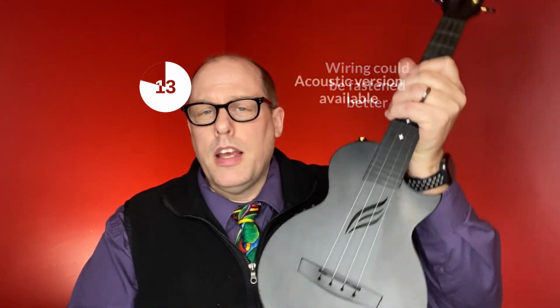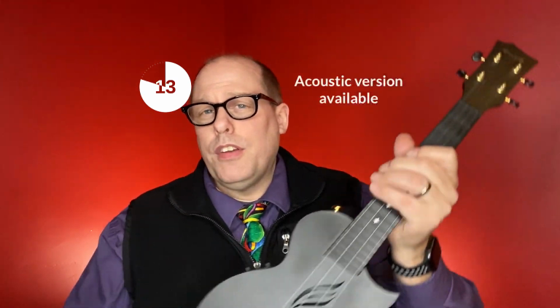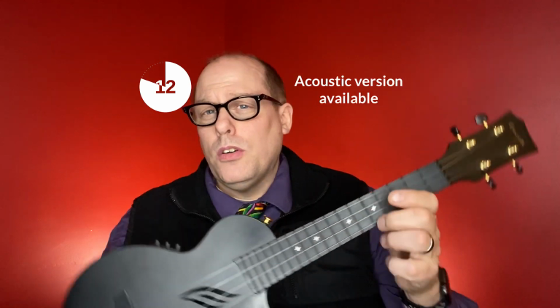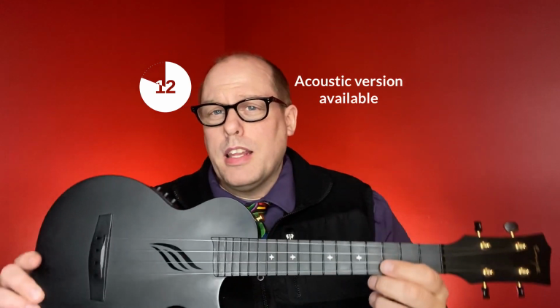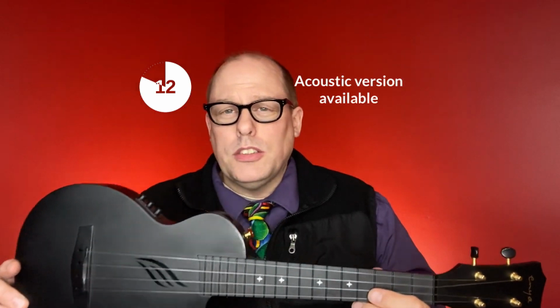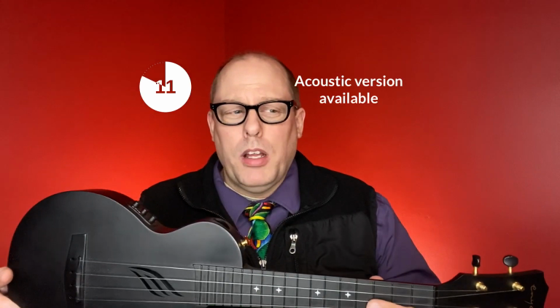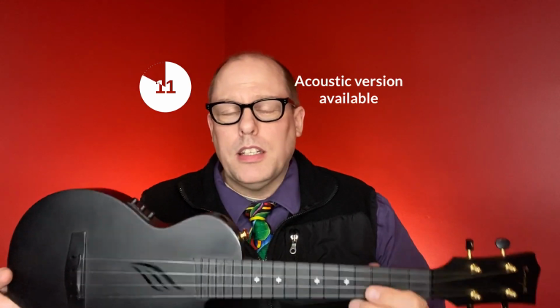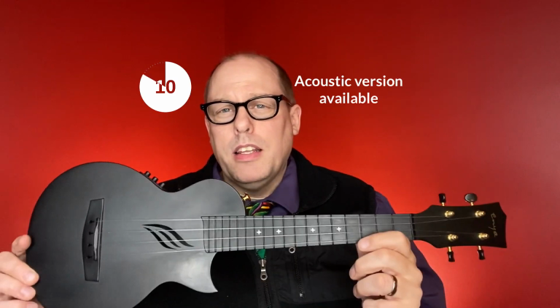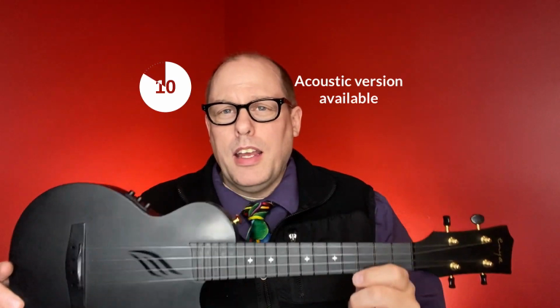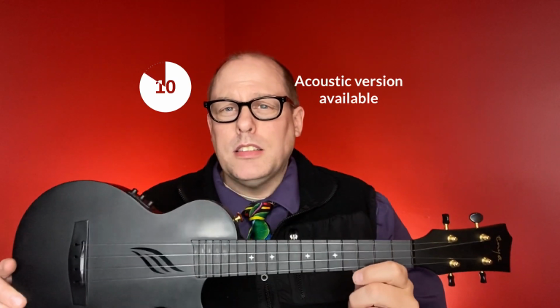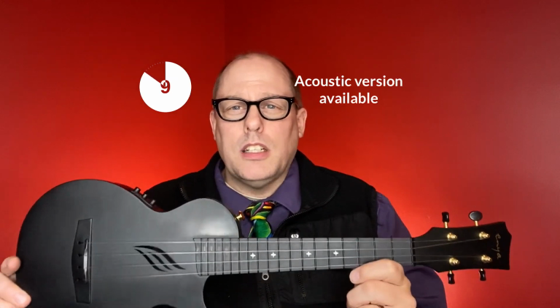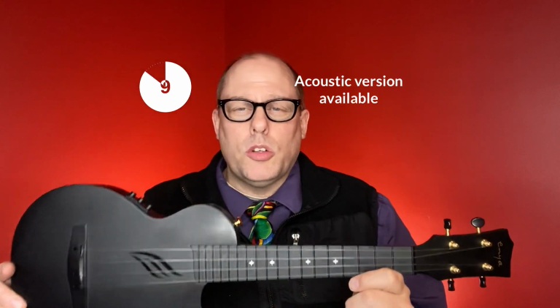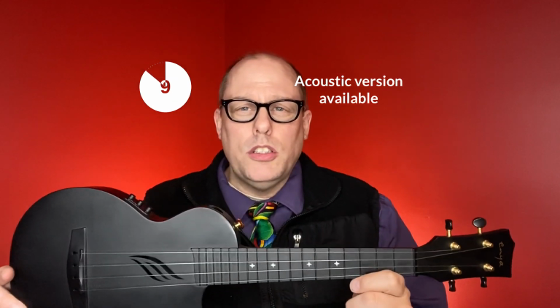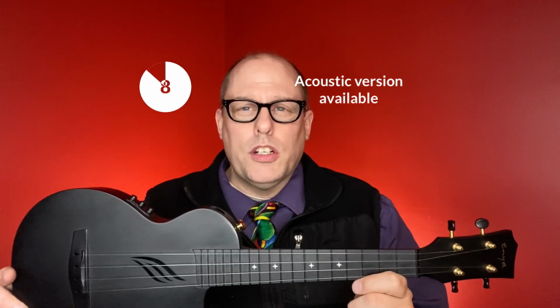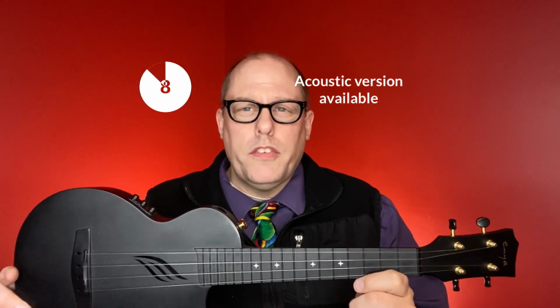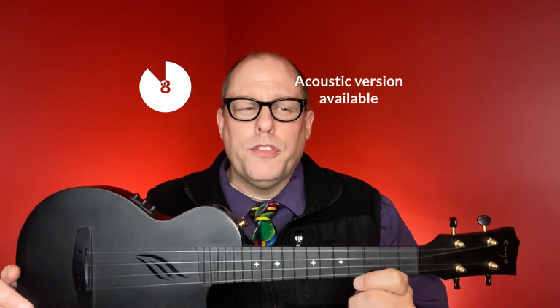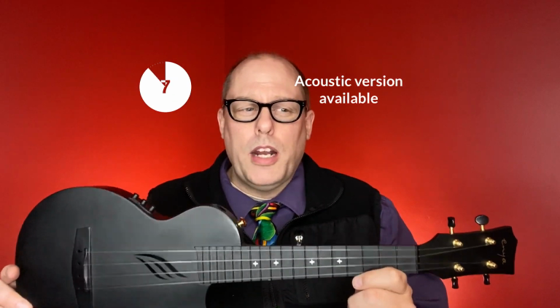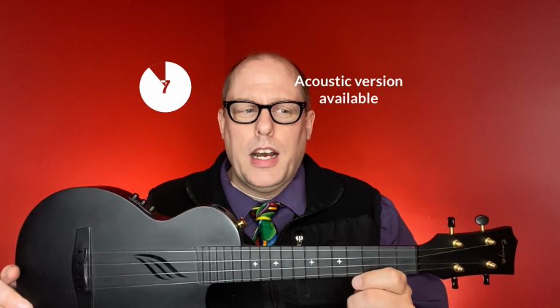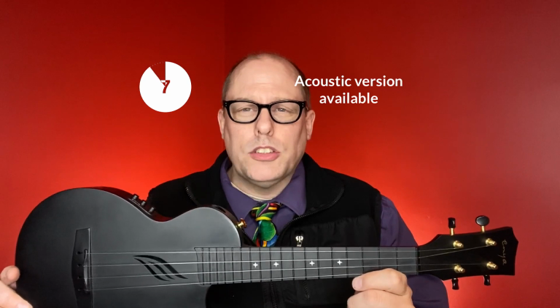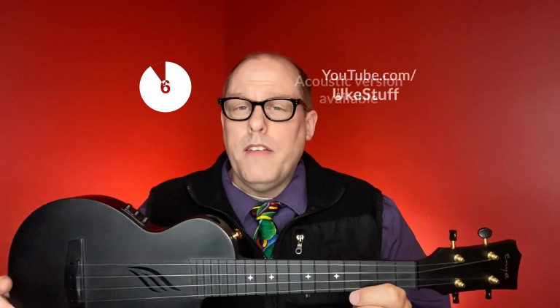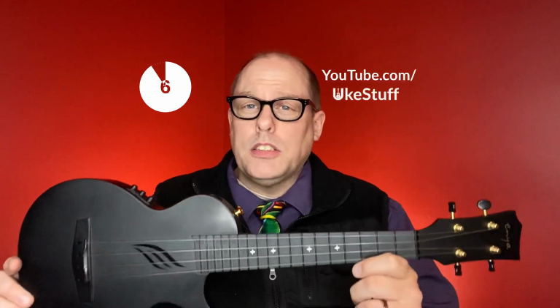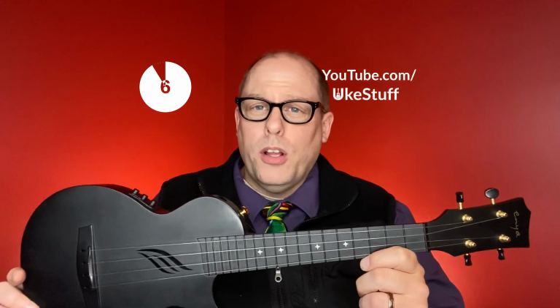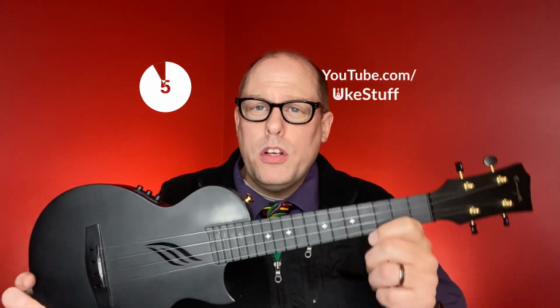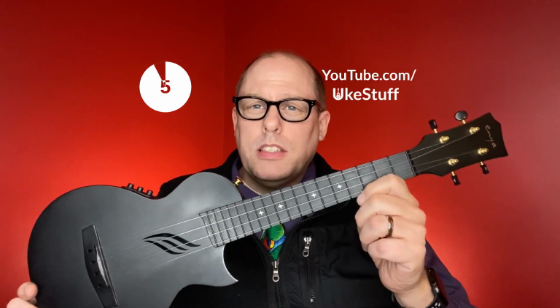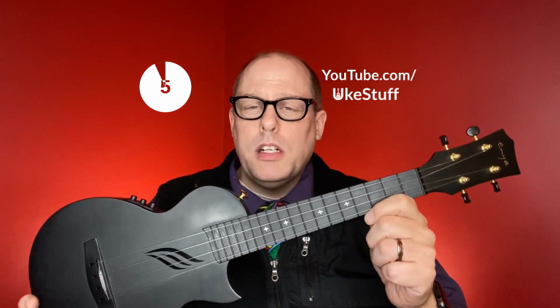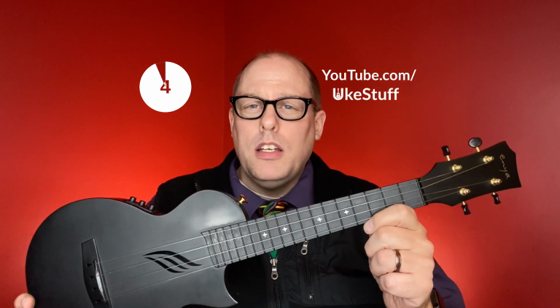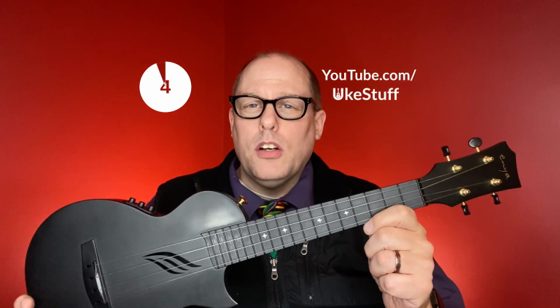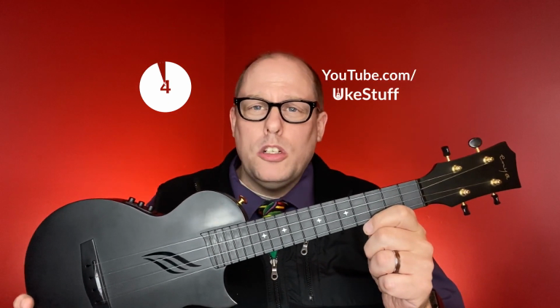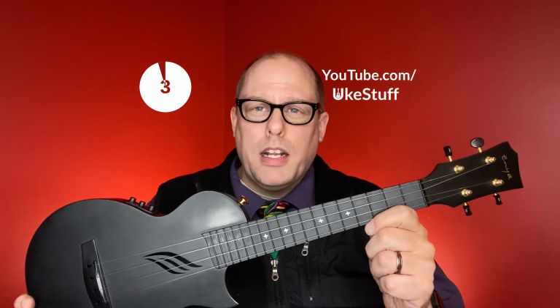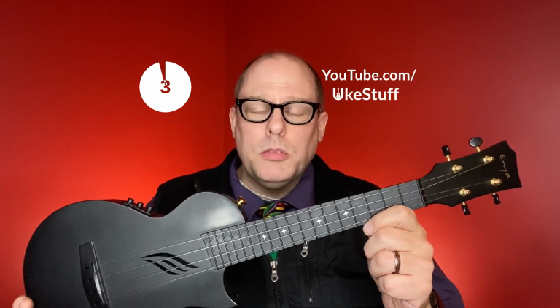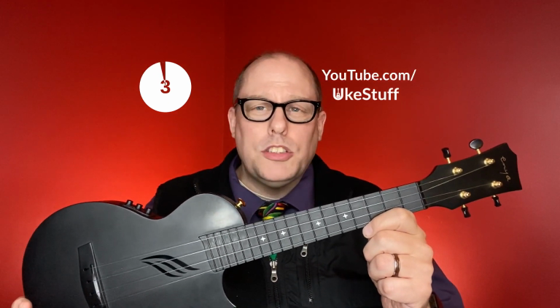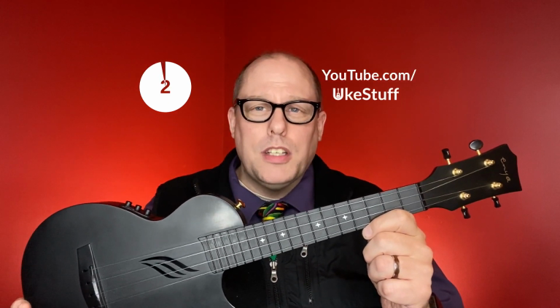If you don't like the Acoustic Plus, there is just a straight acoustic version available for about $80. If you want to see the full review of this instrument, you can go to youtube.com/ukestuff.